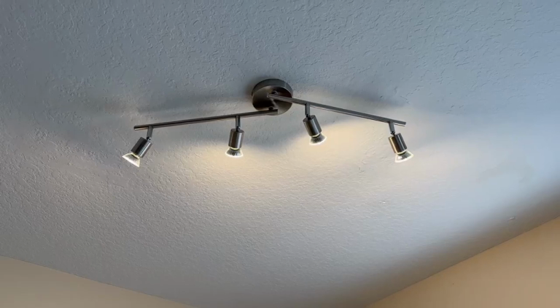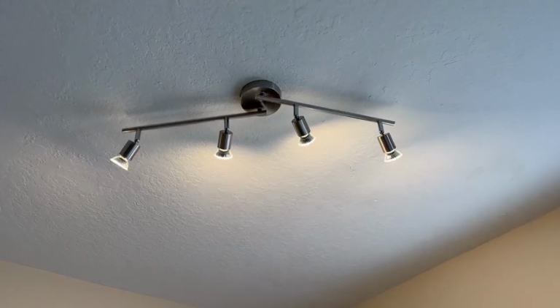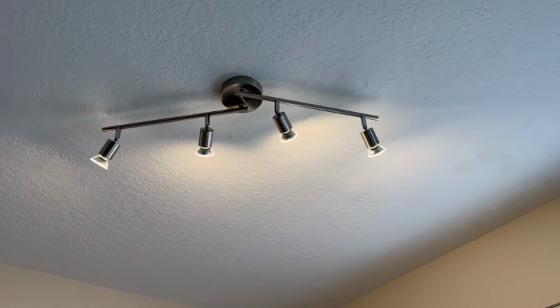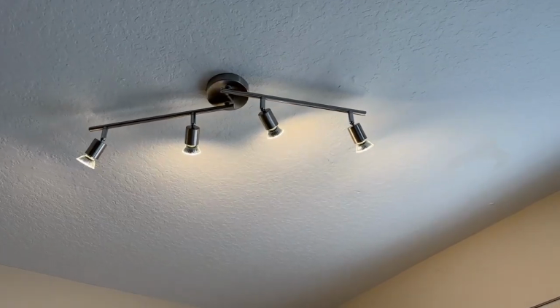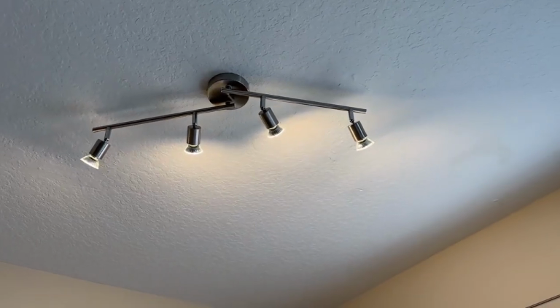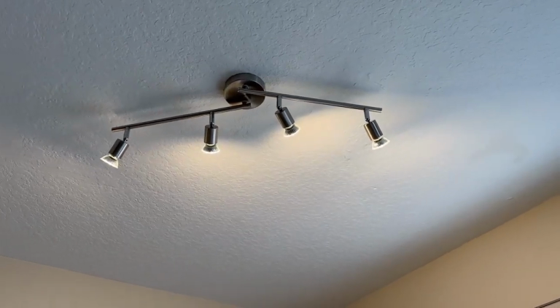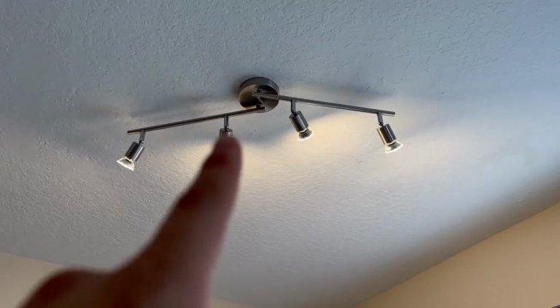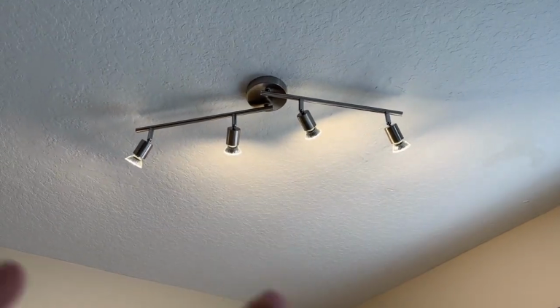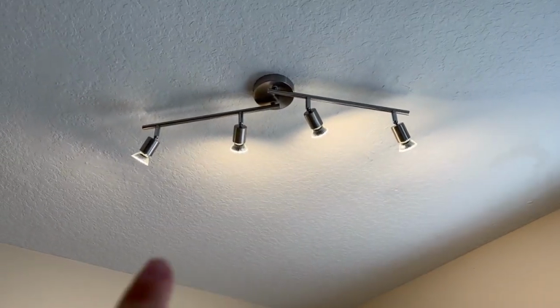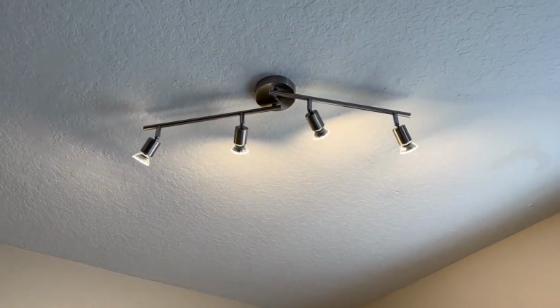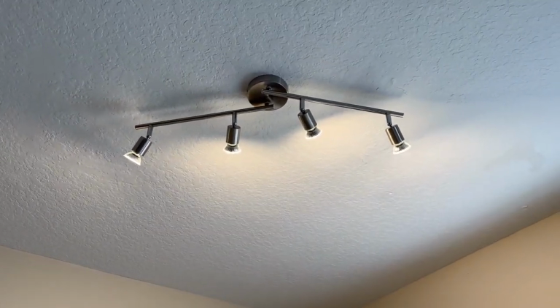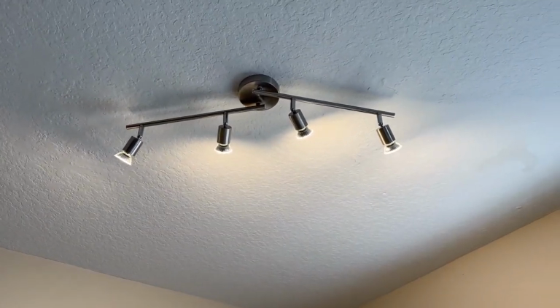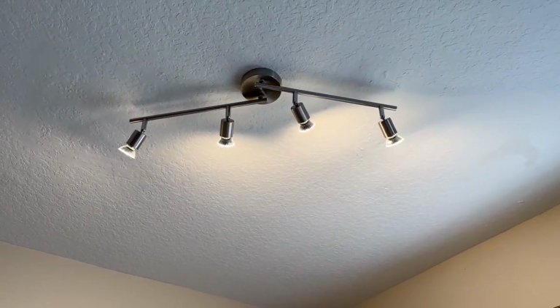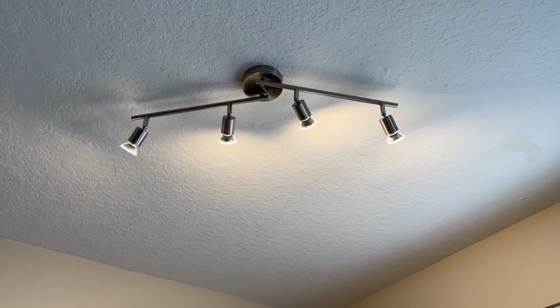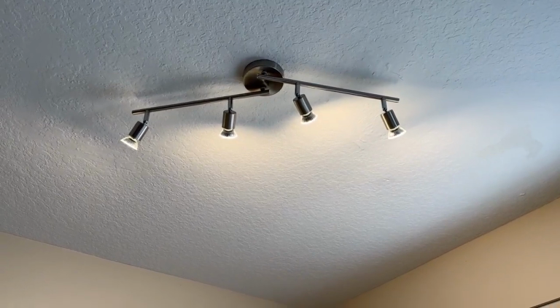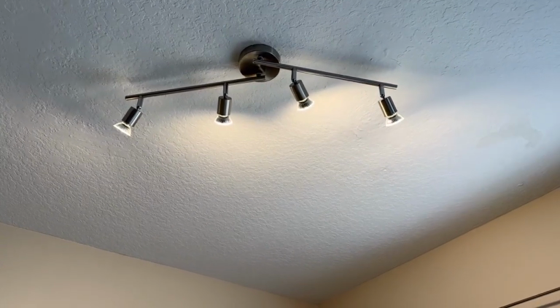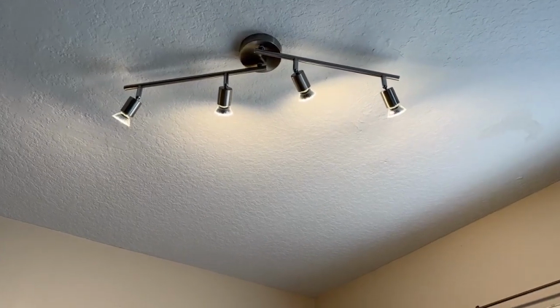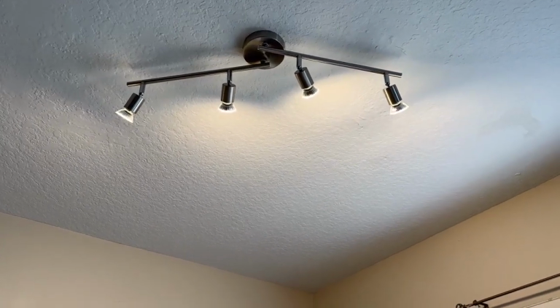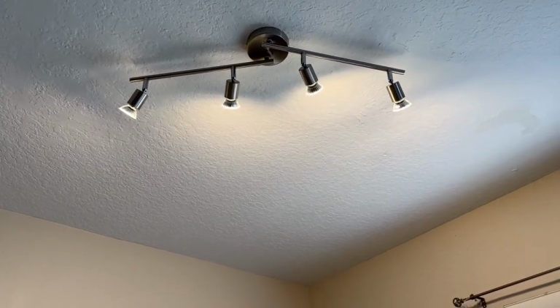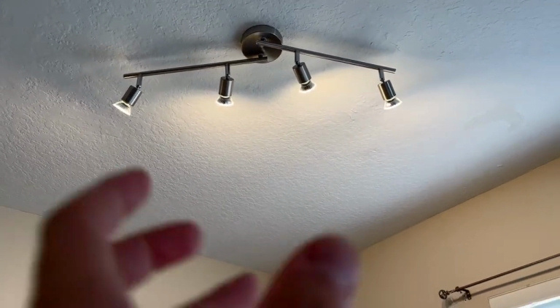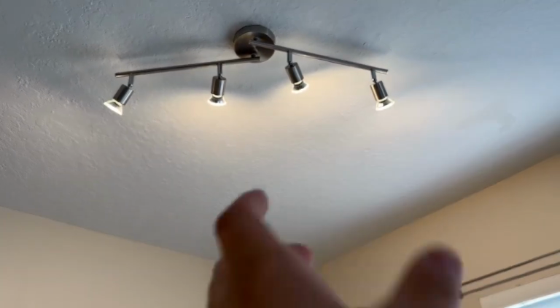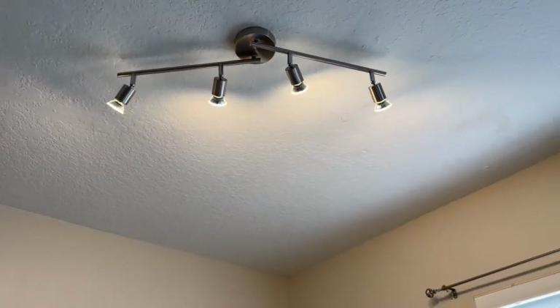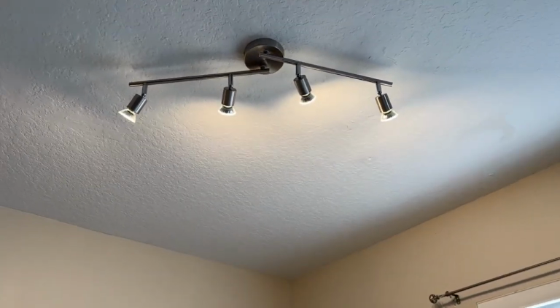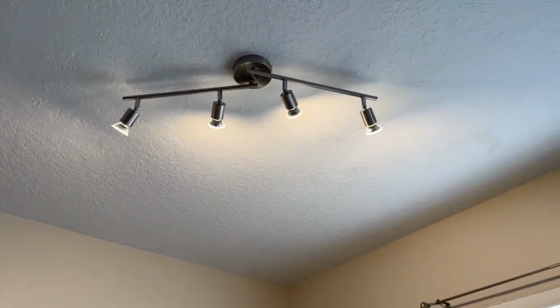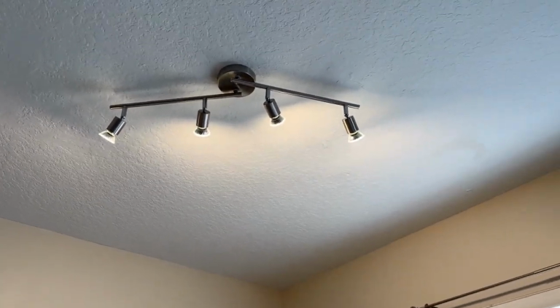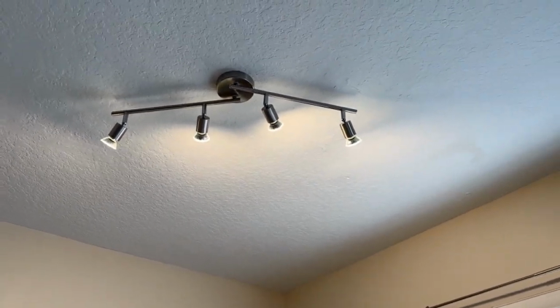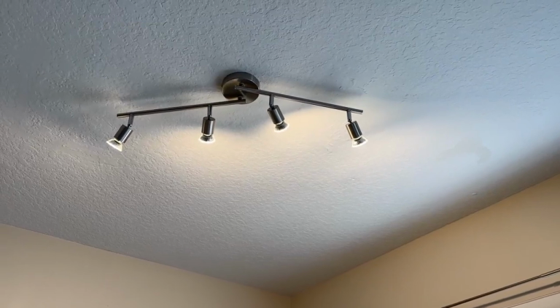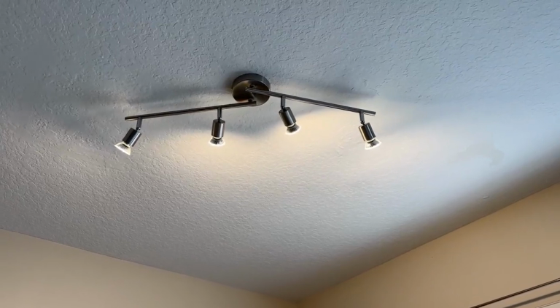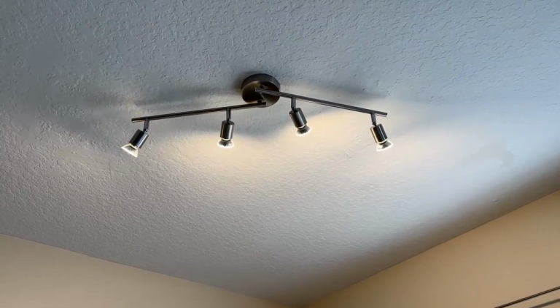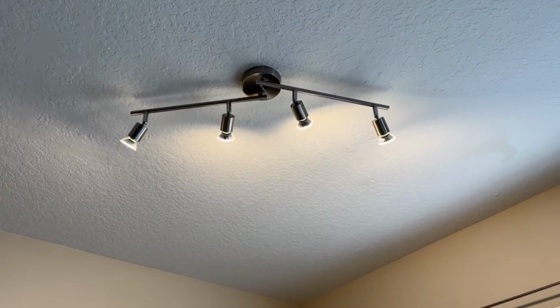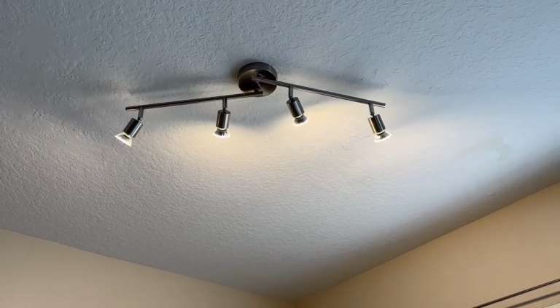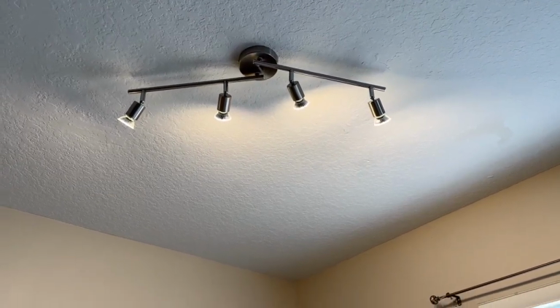Back again today with another review on this awesome light fixture. It's actually a very affordable light fixture — I had one of those old chandeliers from like 2006 or so.